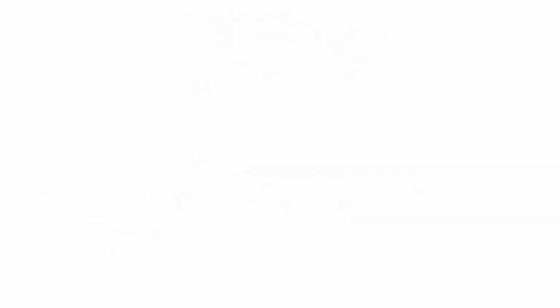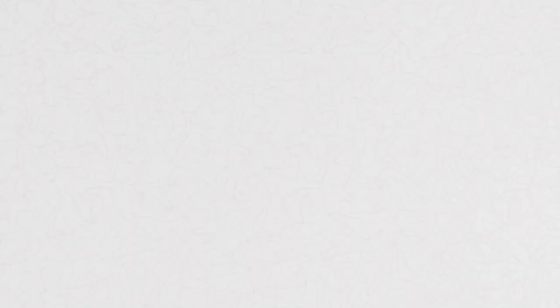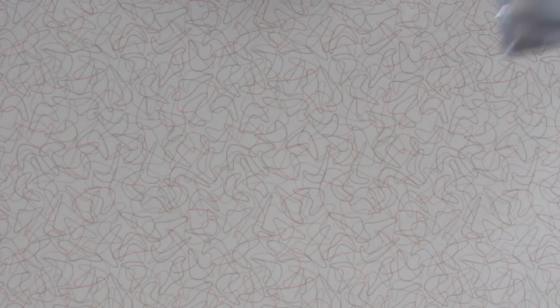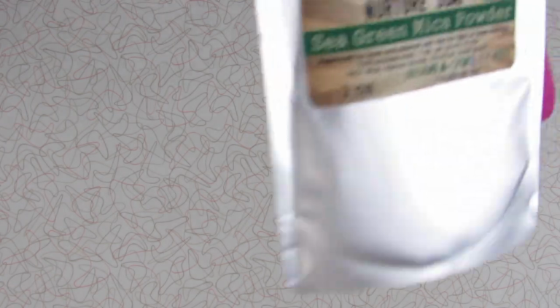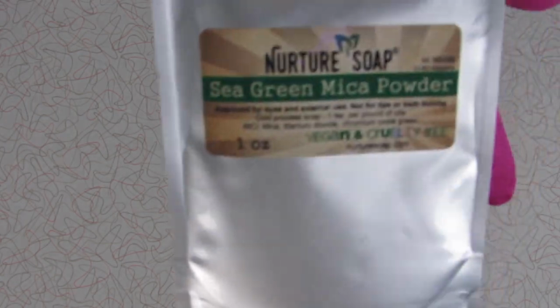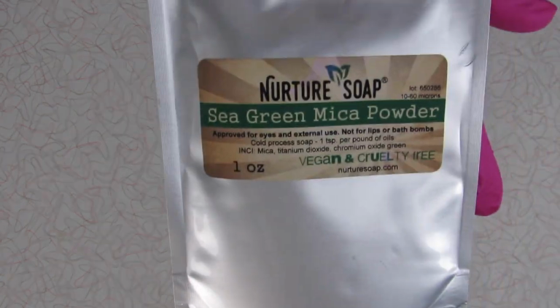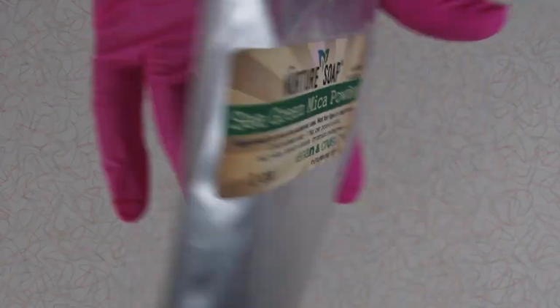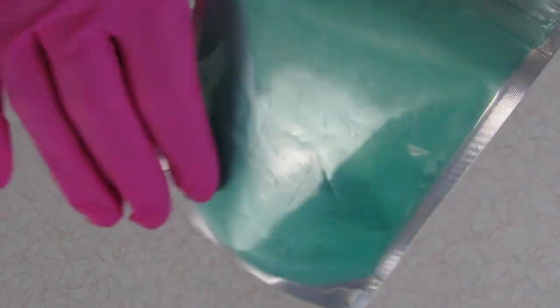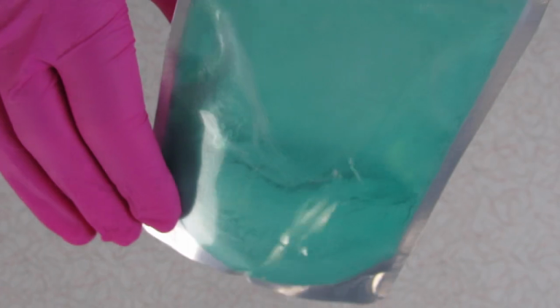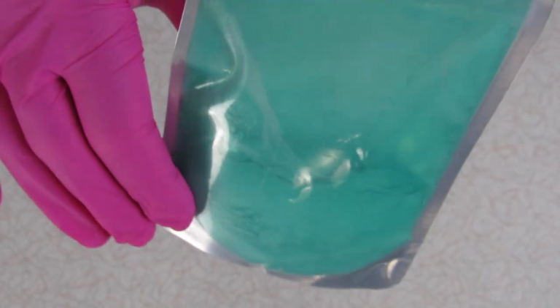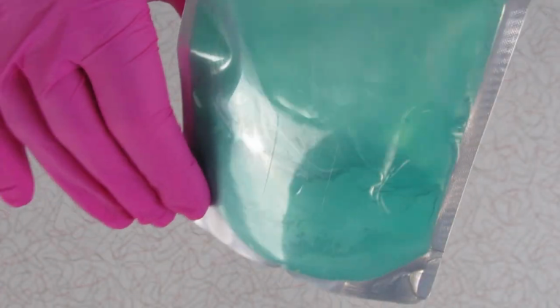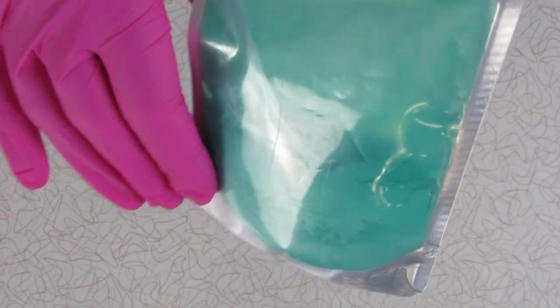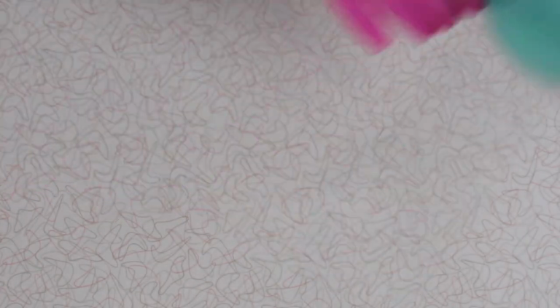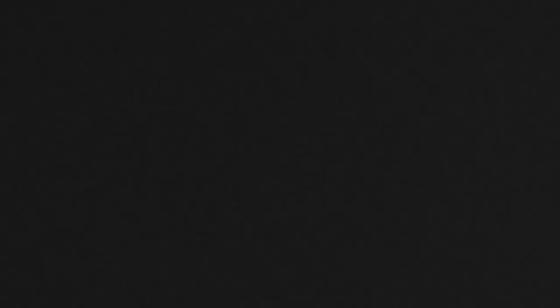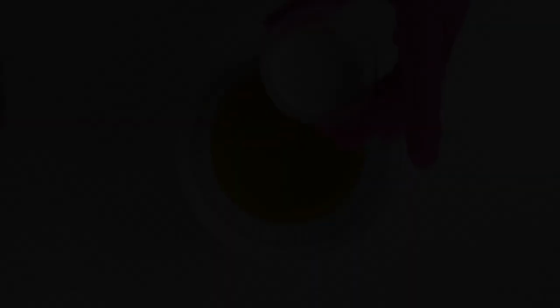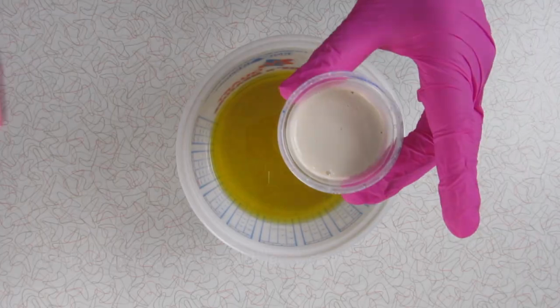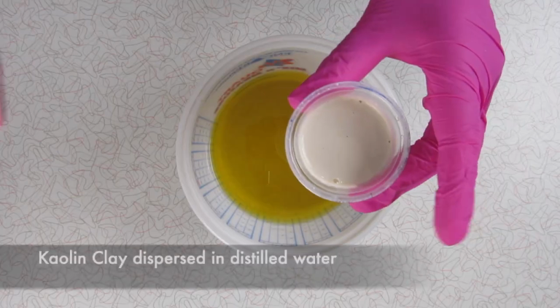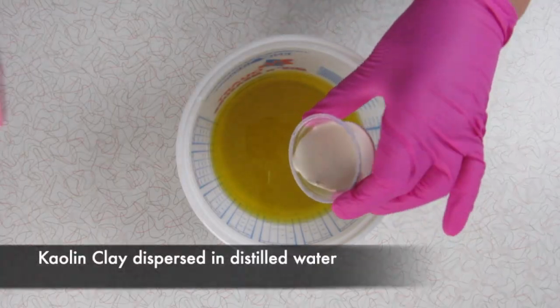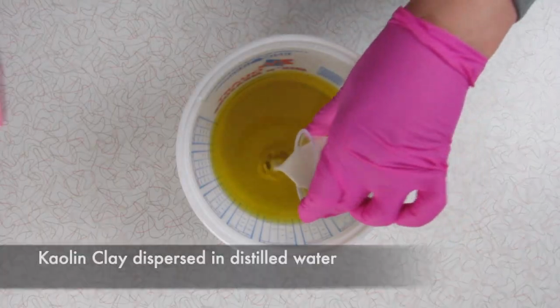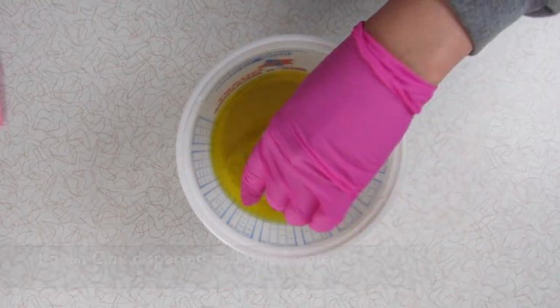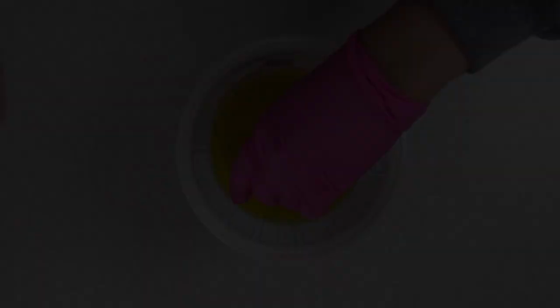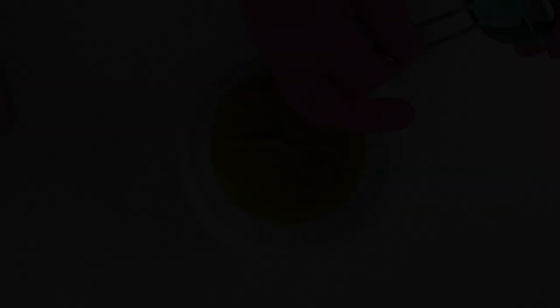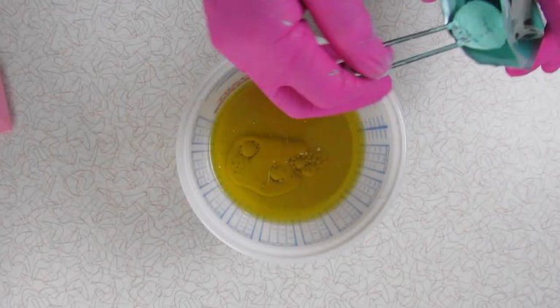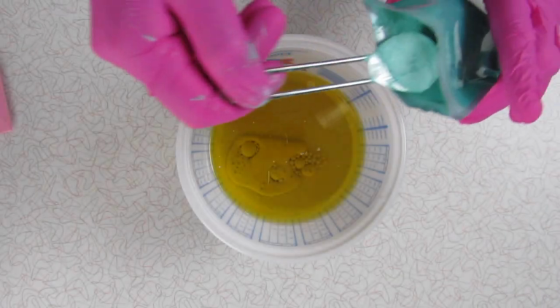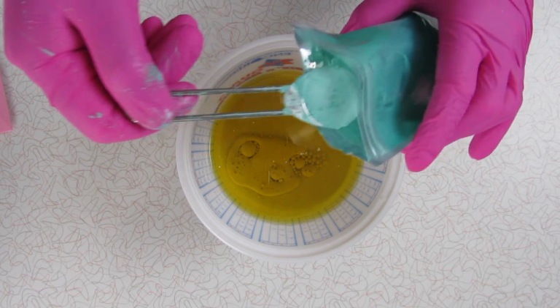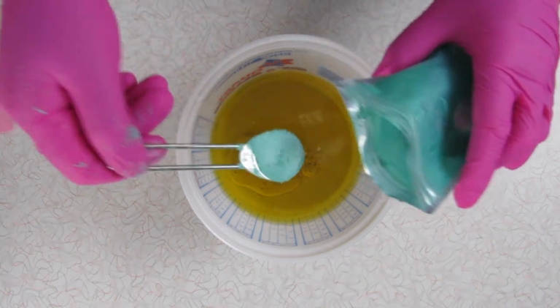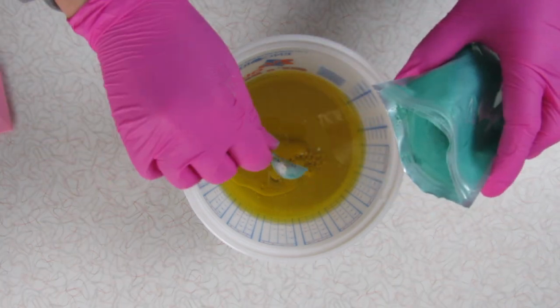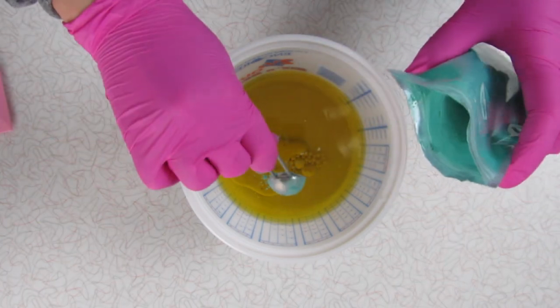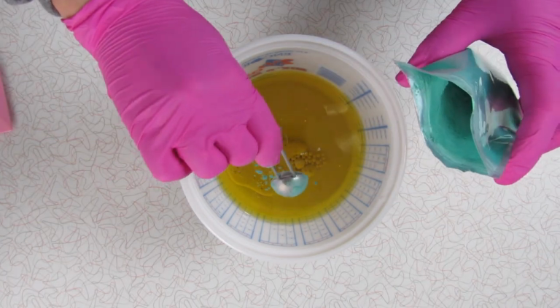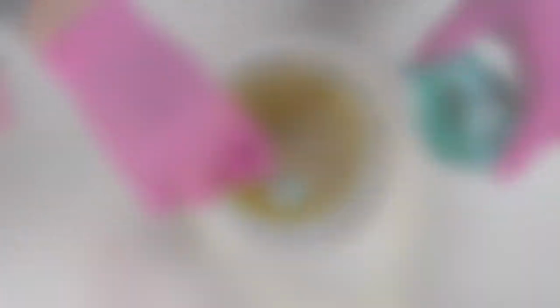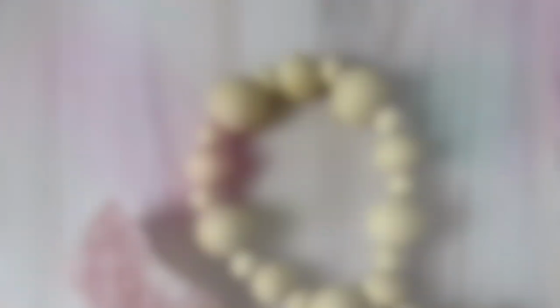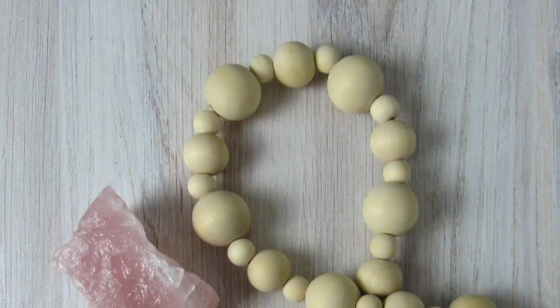Hi there, Larry Anne with Pink Dahlia Soaps here. Welcome to my channel. I hope you are well. Today's soap is a soap inspired by wooden bead garlands.